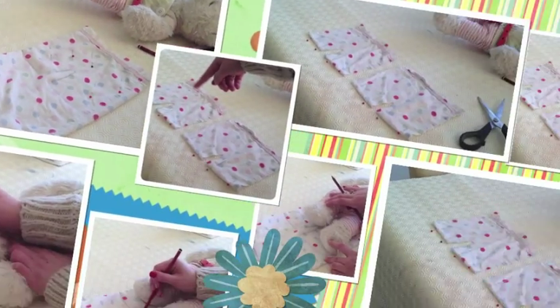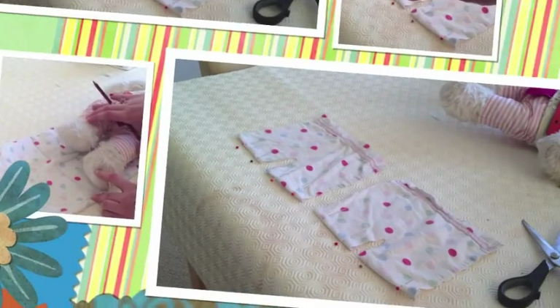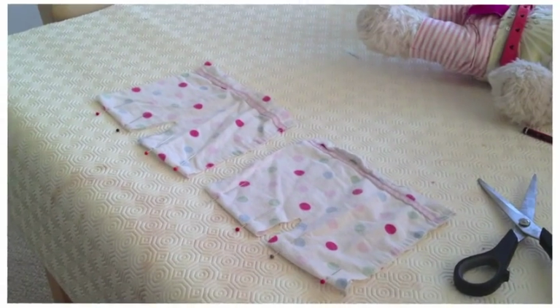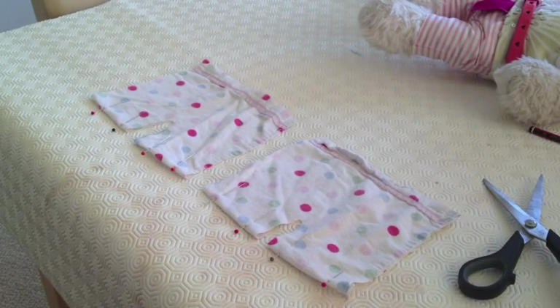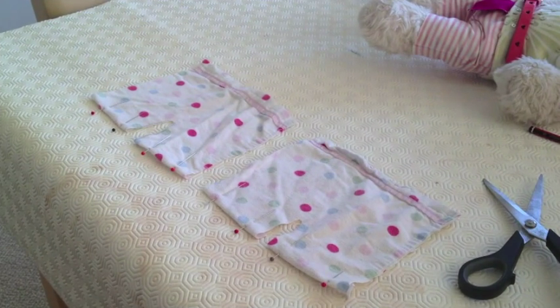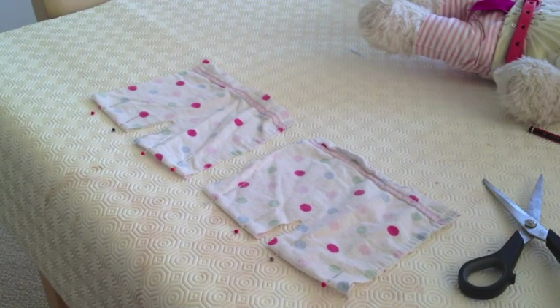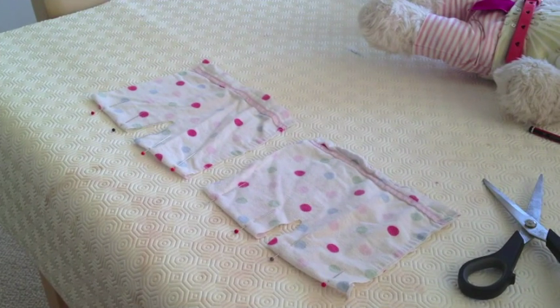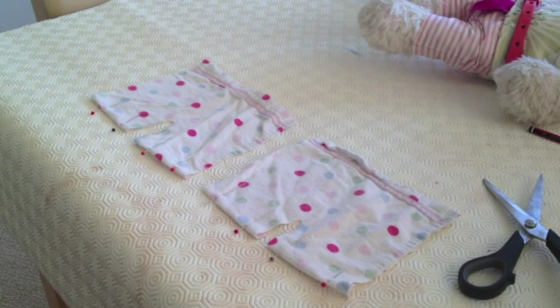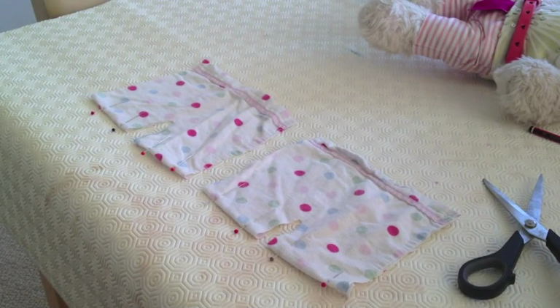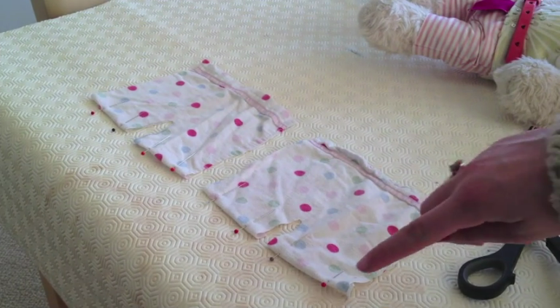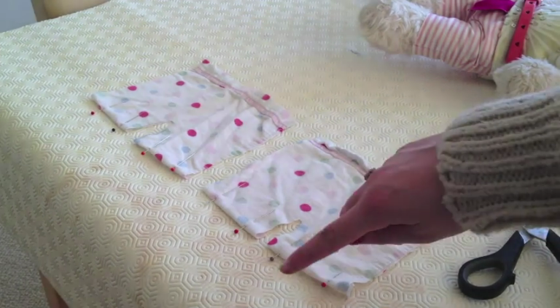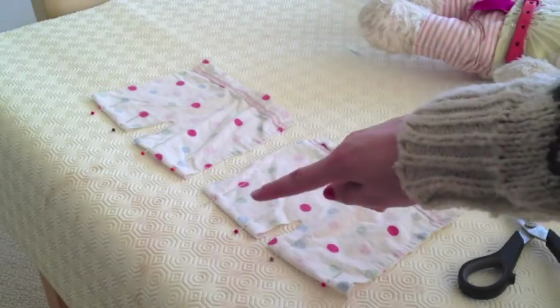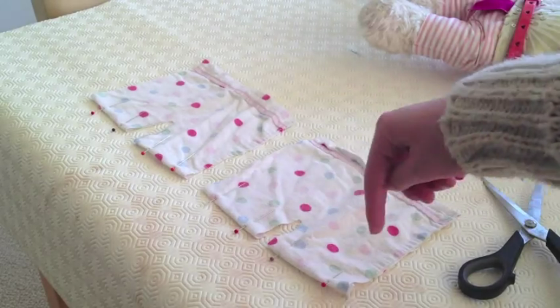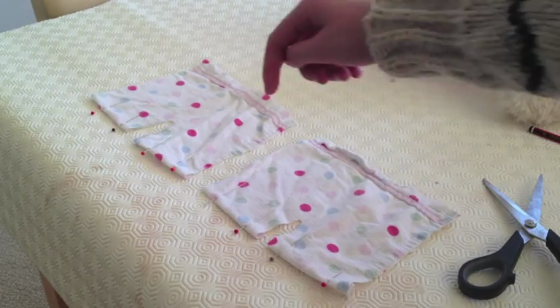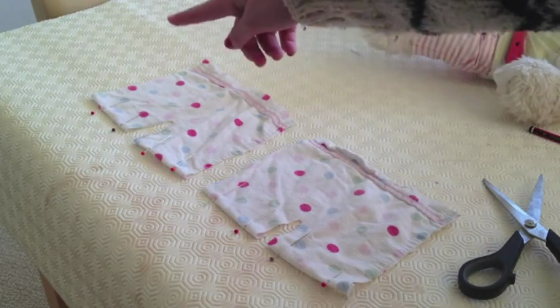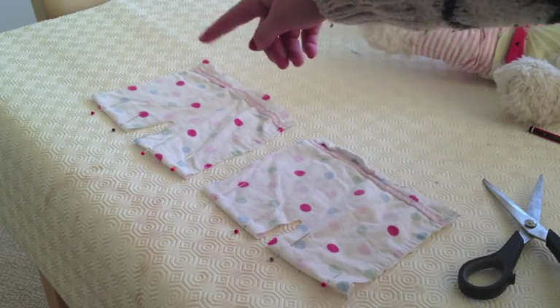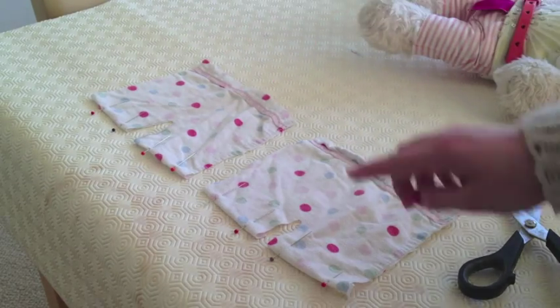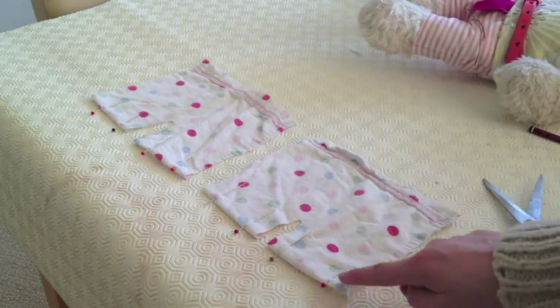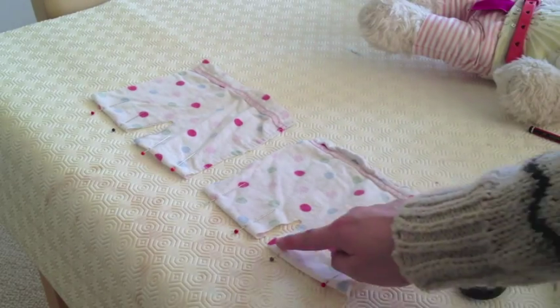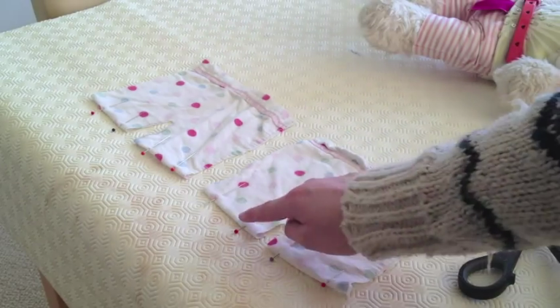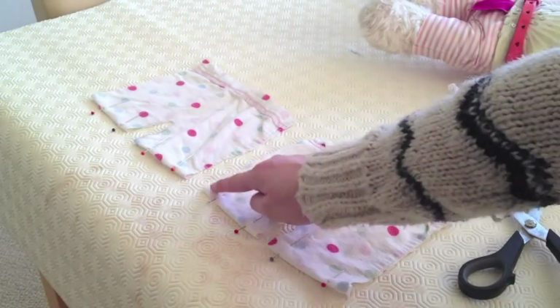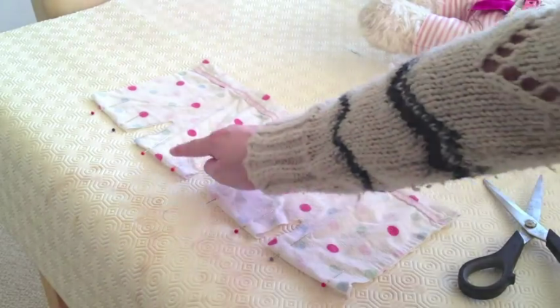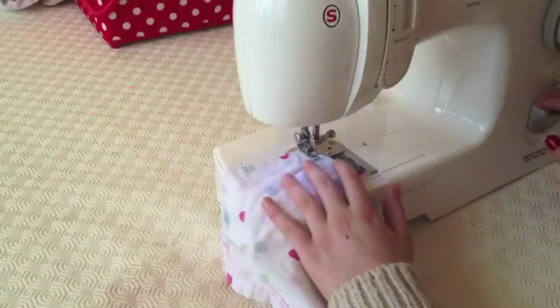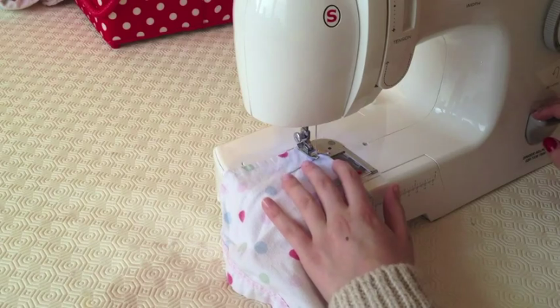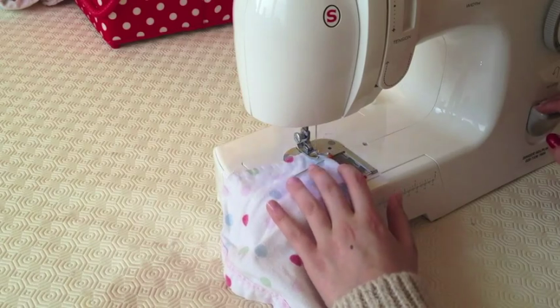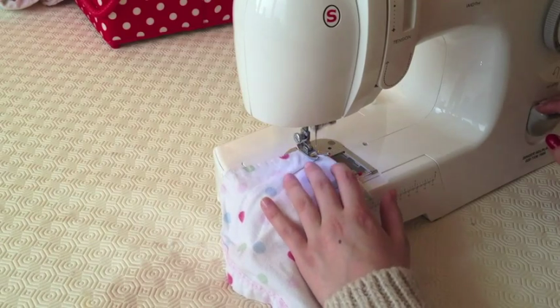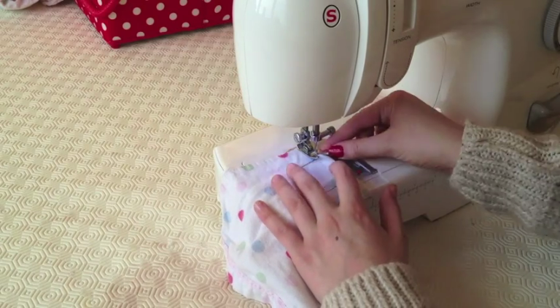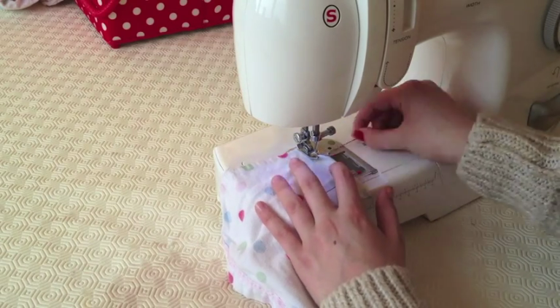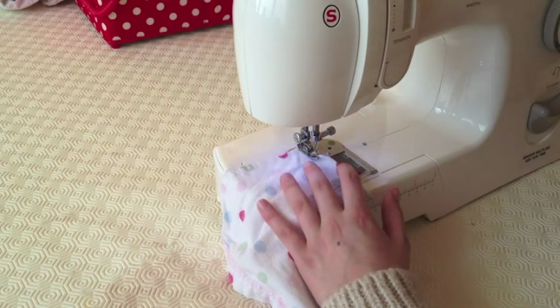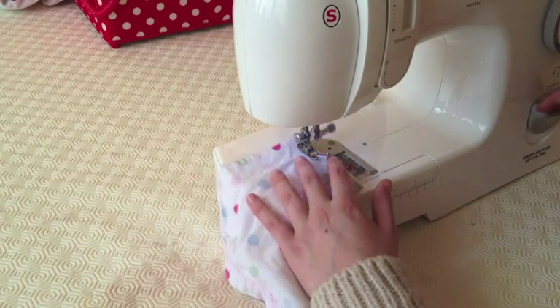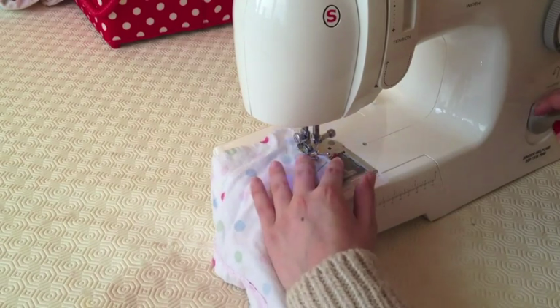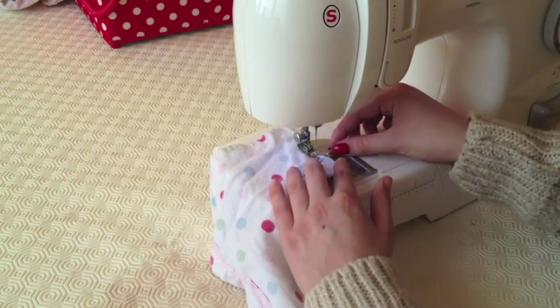Then just pin and cut out. So now you are left with two identical pieces and what you want to do is pin up the bottom edges and sew a straight stitch along all of them. Just sew. When you get to pins make sure you pull them out.